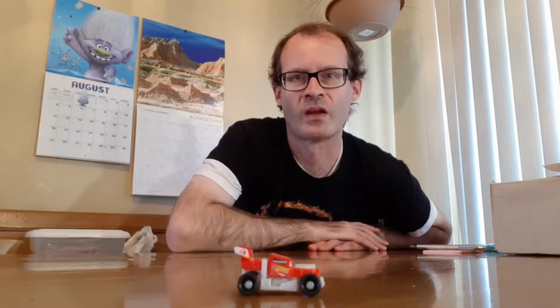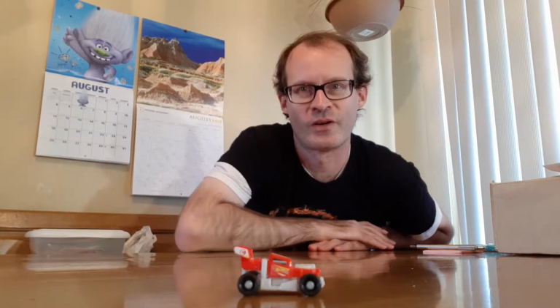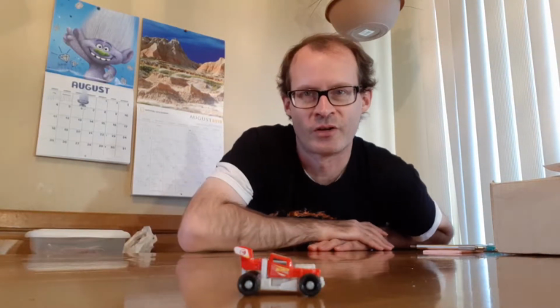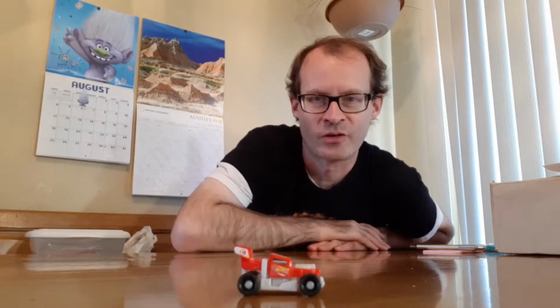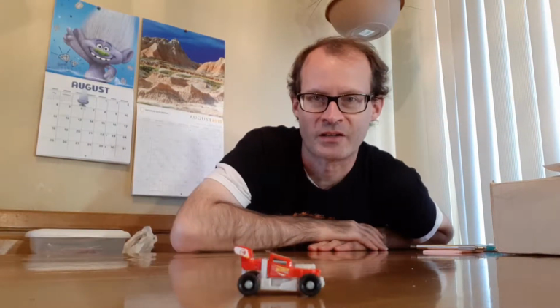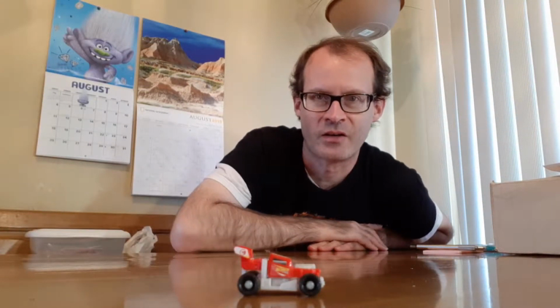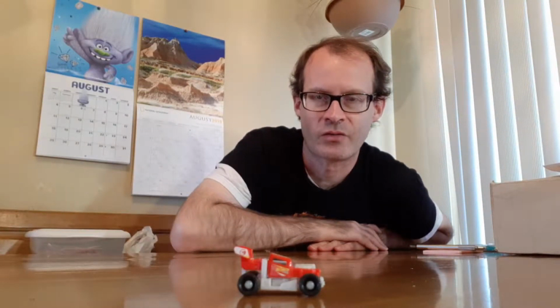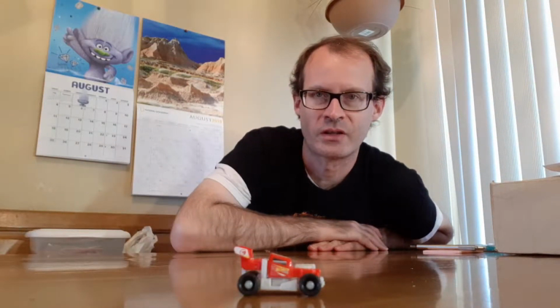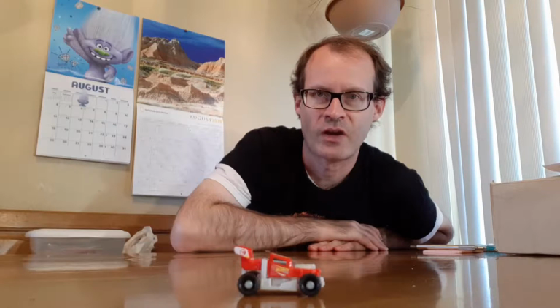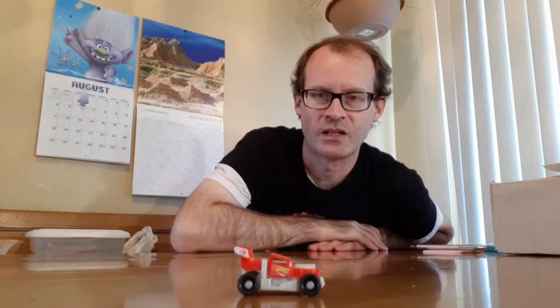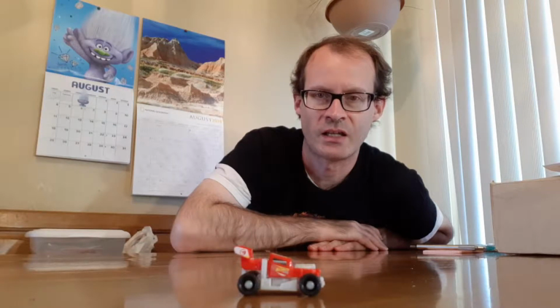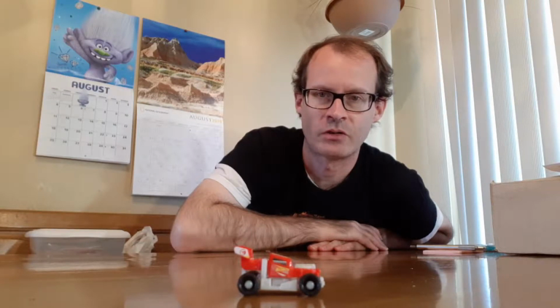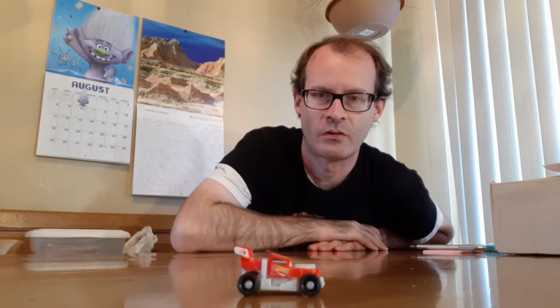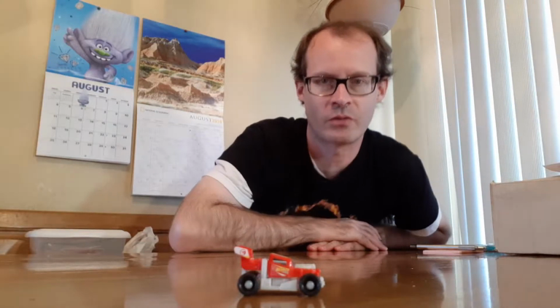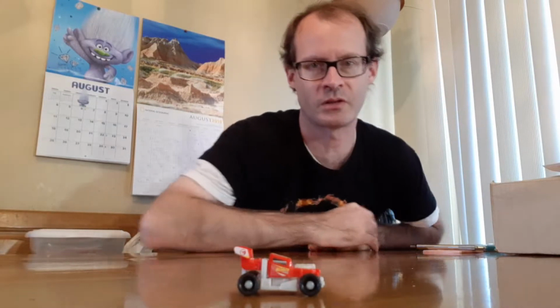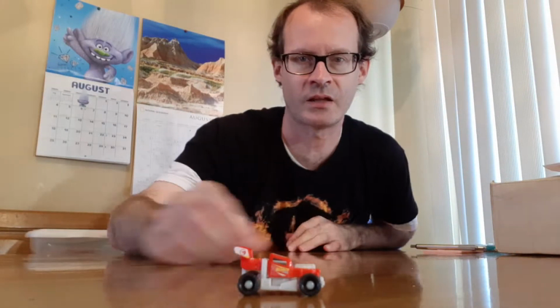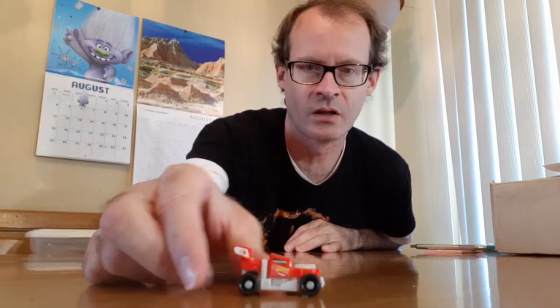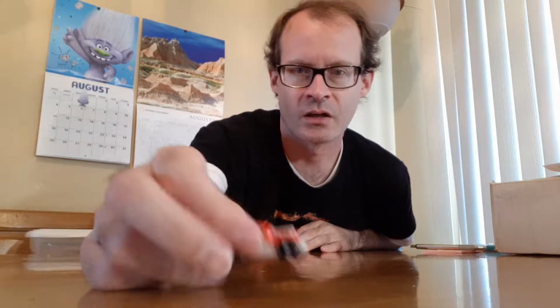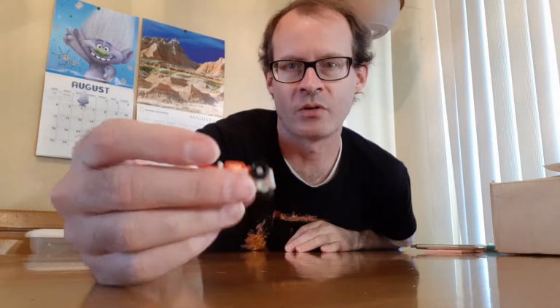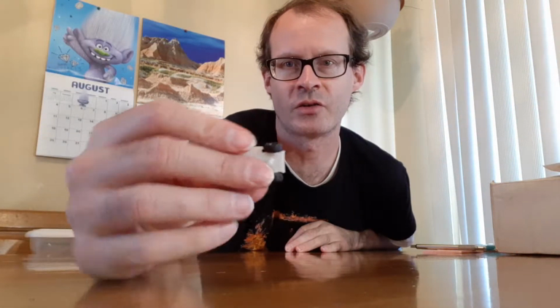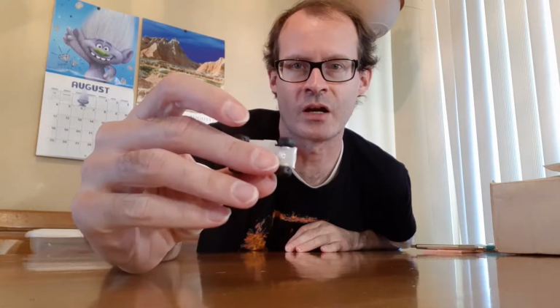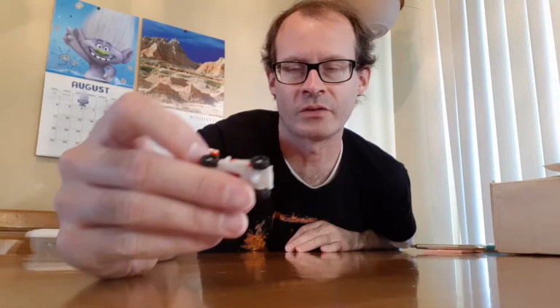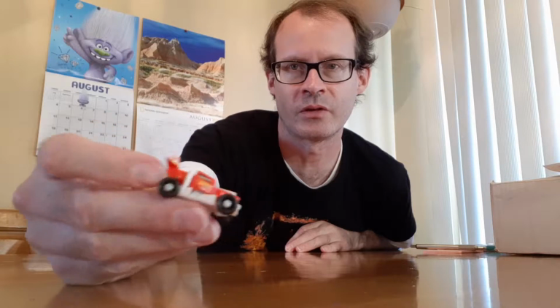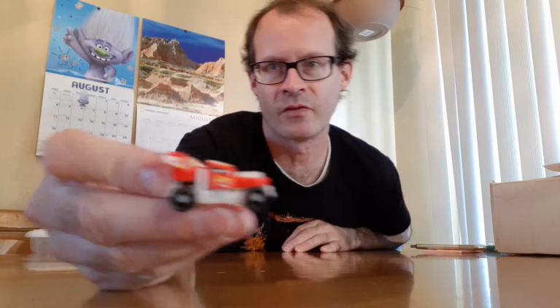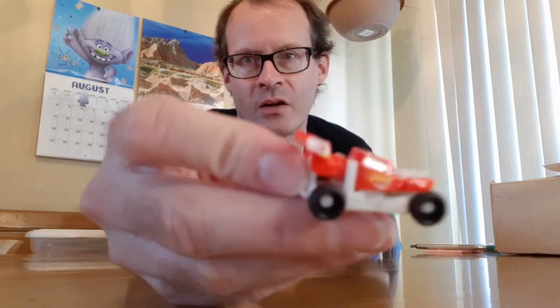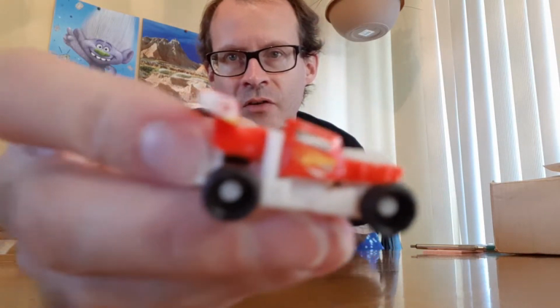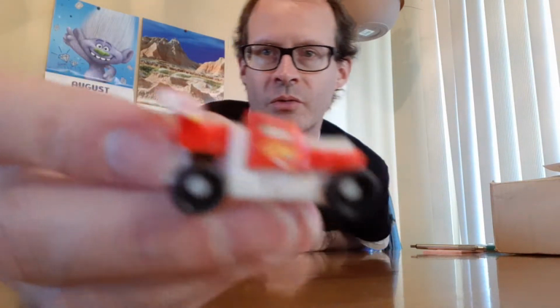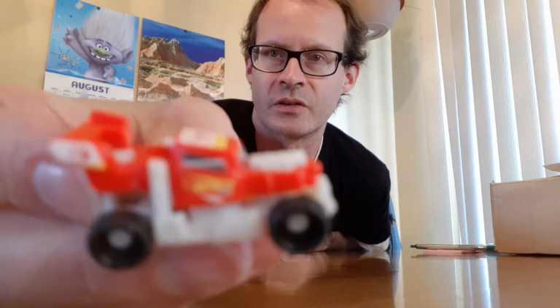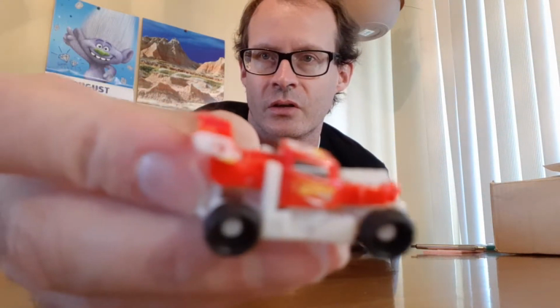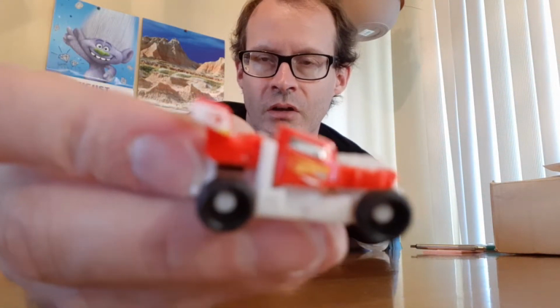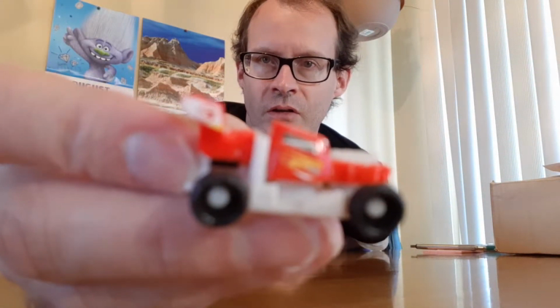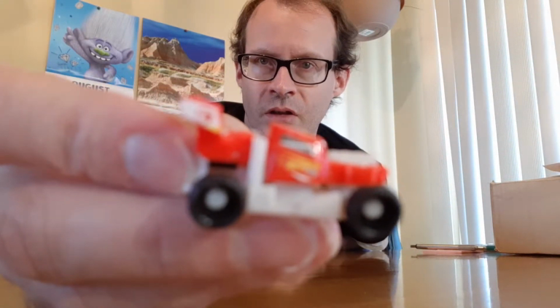Hello everyone and welcome back to Kinder Egg 365. Today is day number 241, and today I just kind of wanted to show you the Hot Wheels. This one is very difficult to put the stickers on.